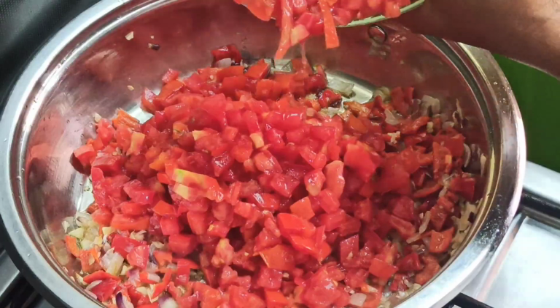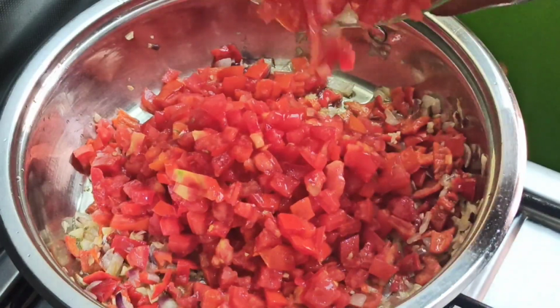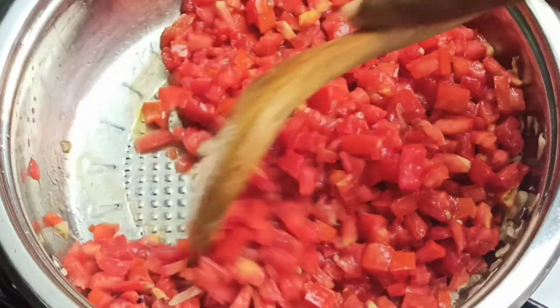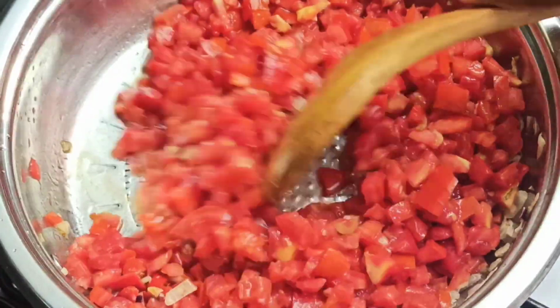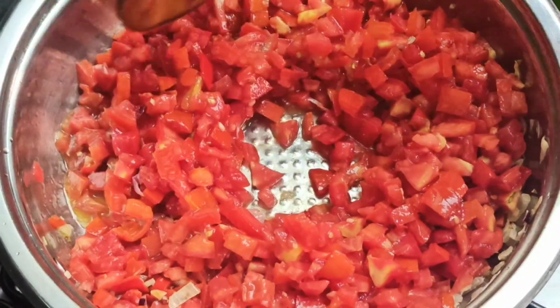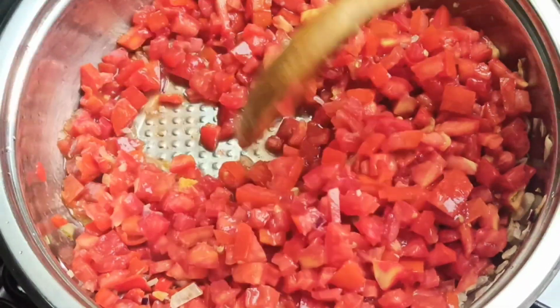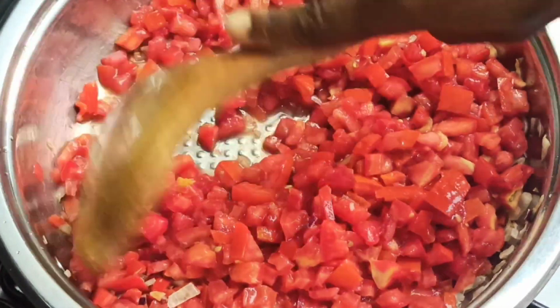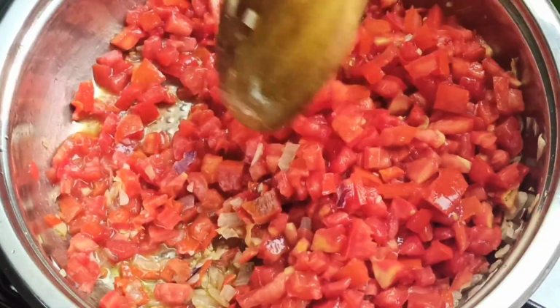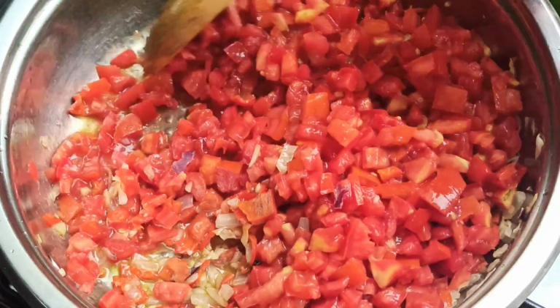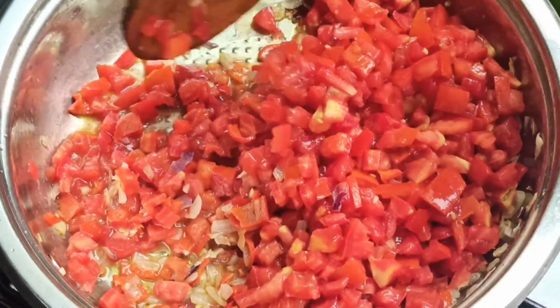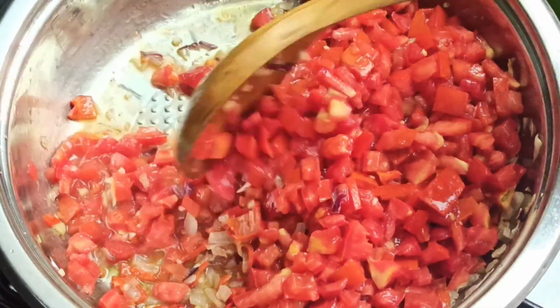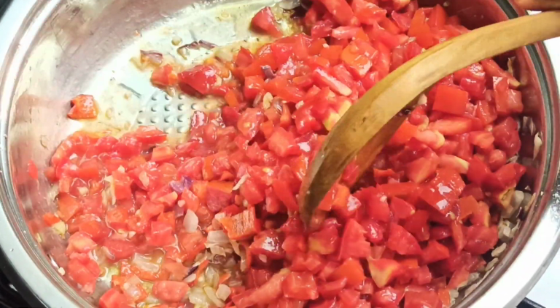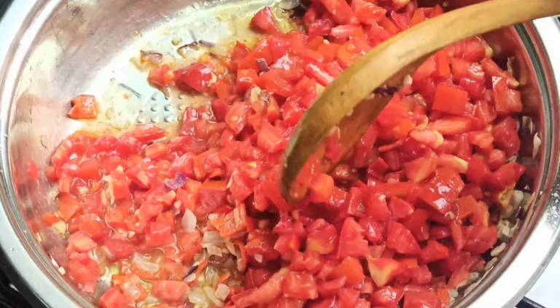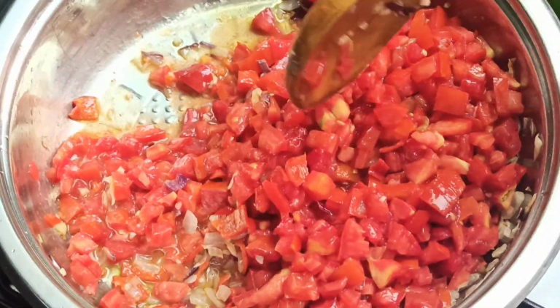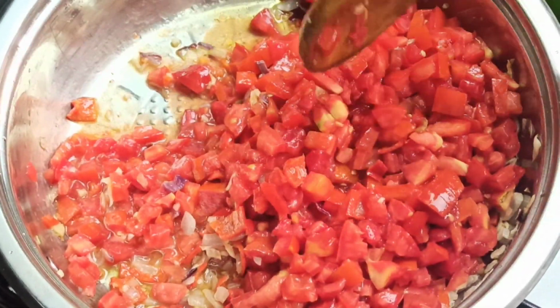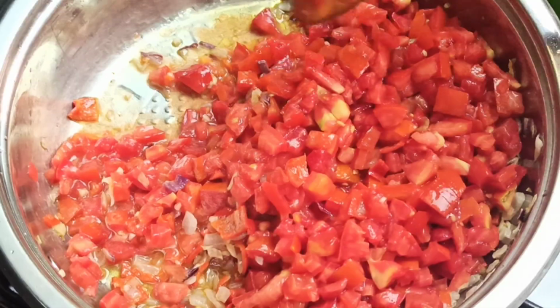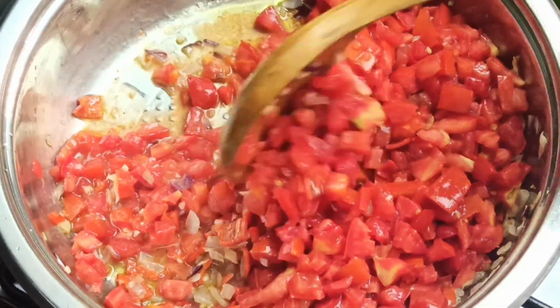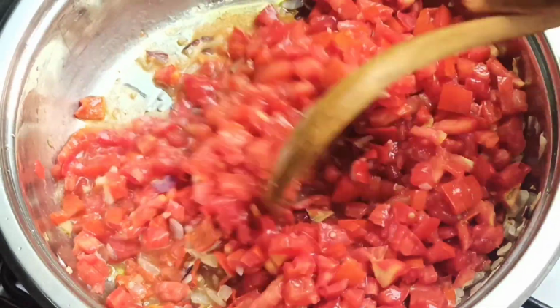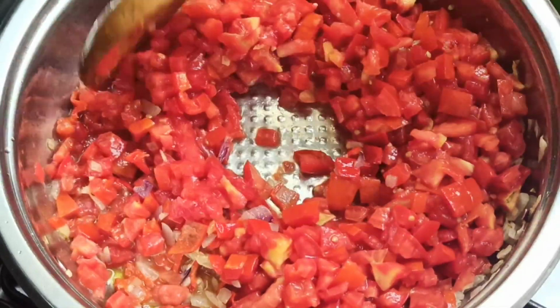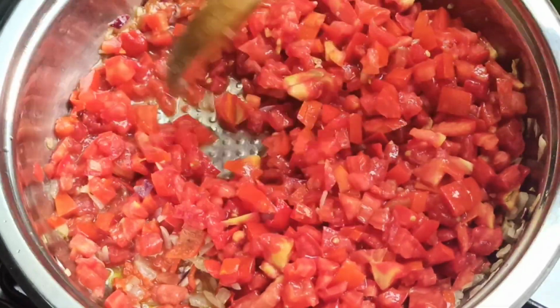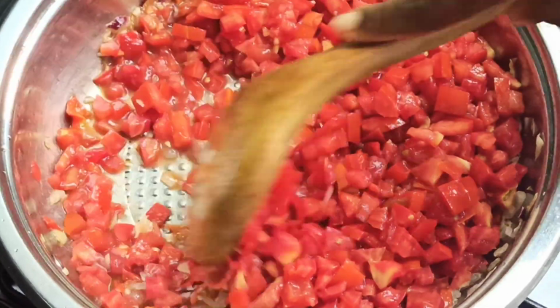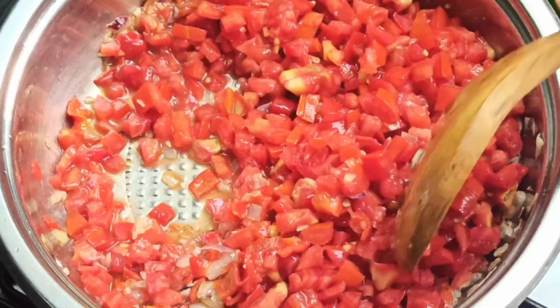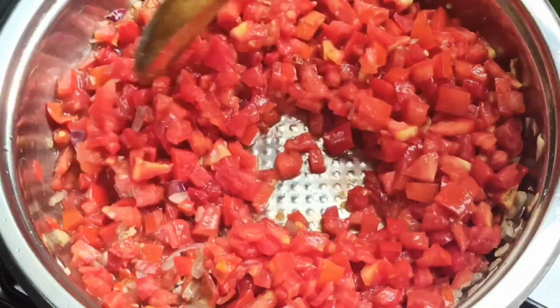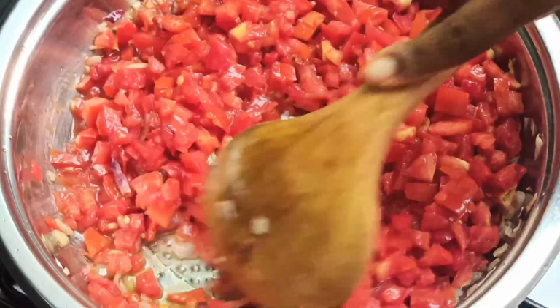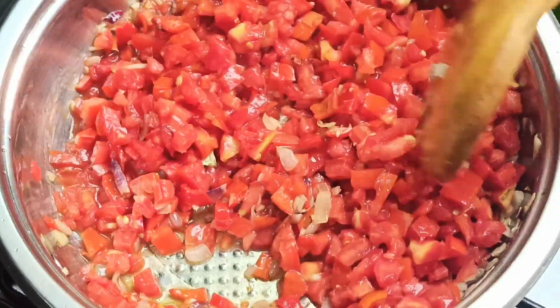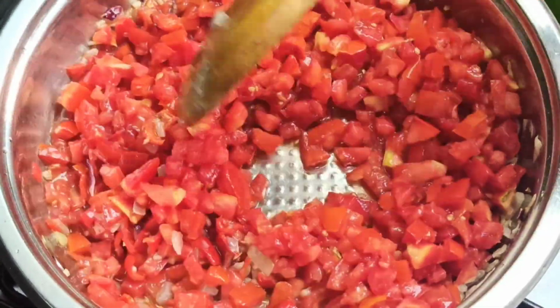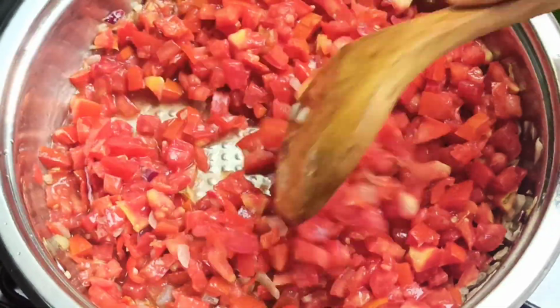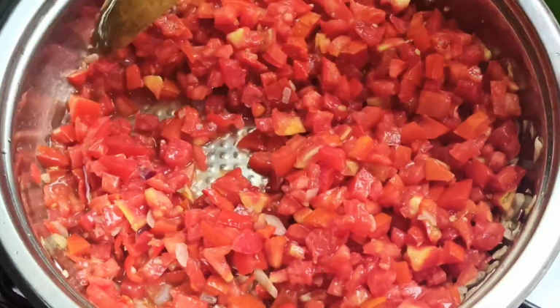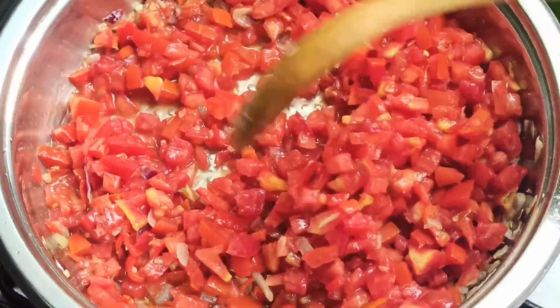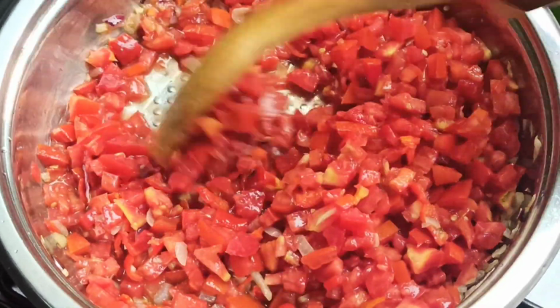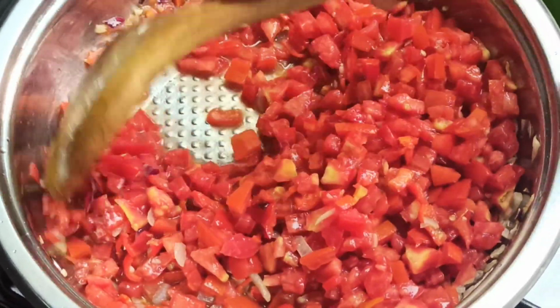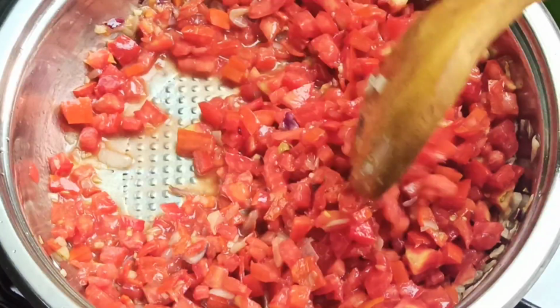Go in with three cups of chopped tomatoes and stir to combine with the onion mixture. I'm using chopped tomatoes because I have lots of tomatoes handy, but you can also use canned tomatoes.